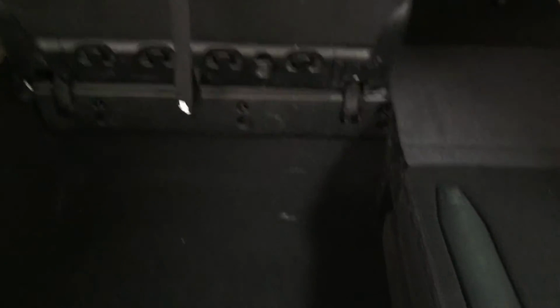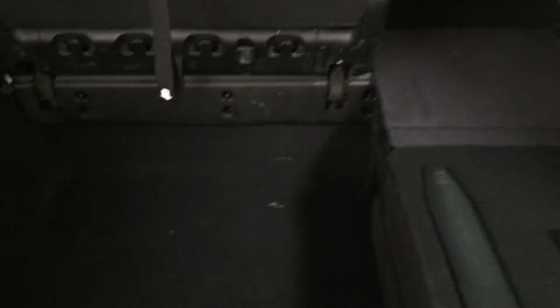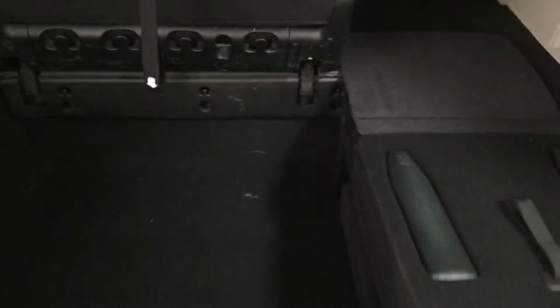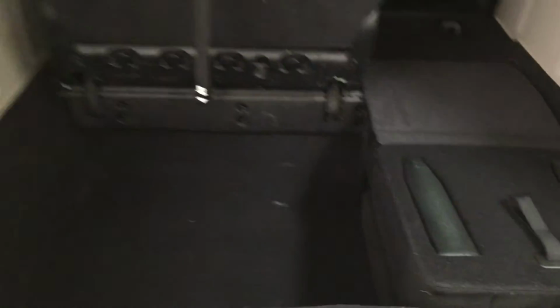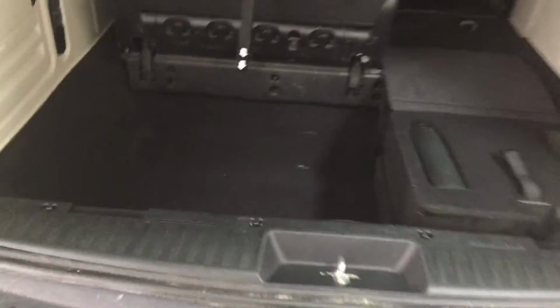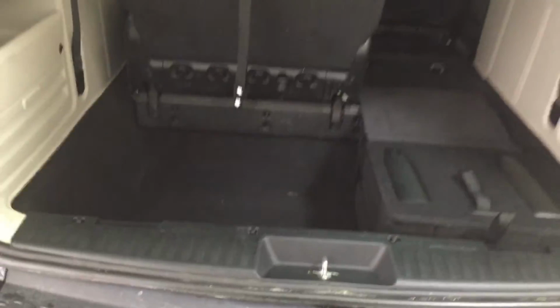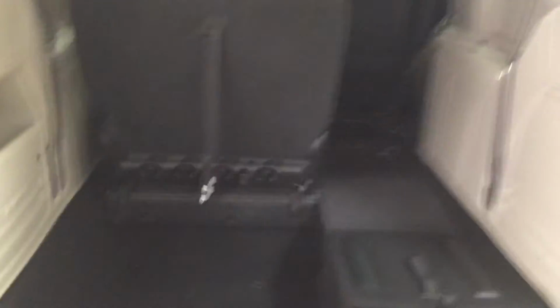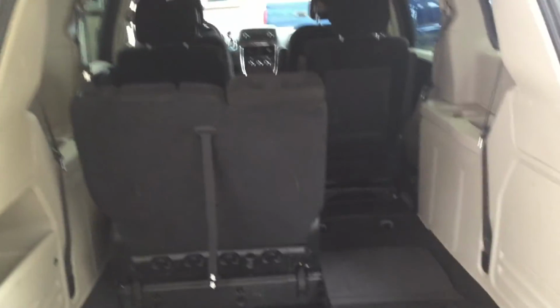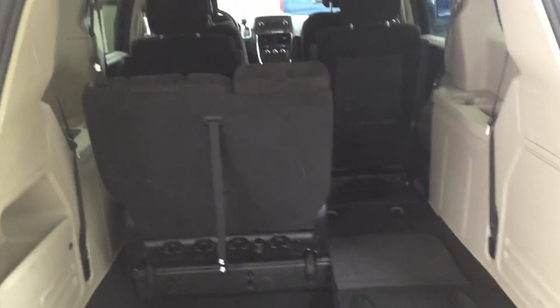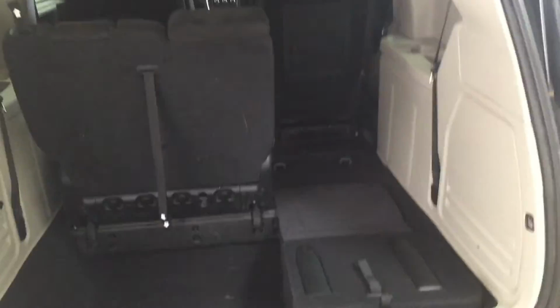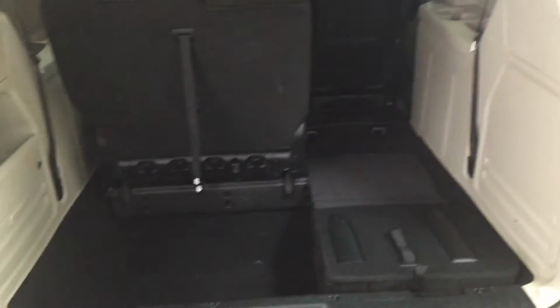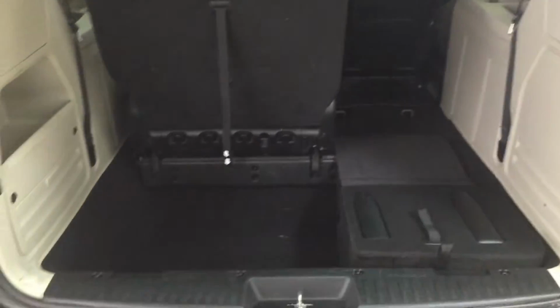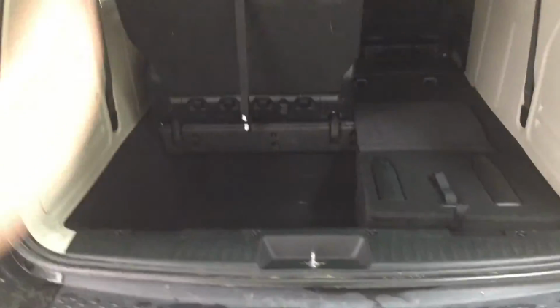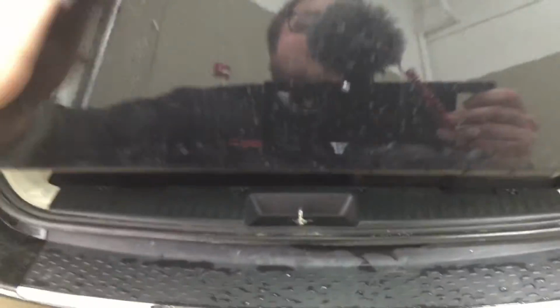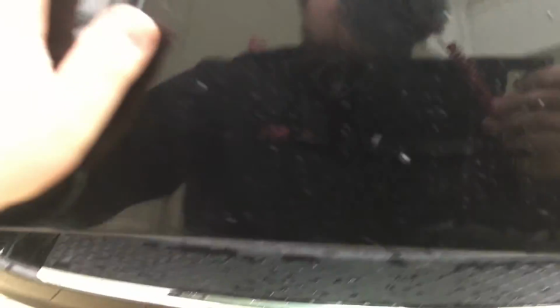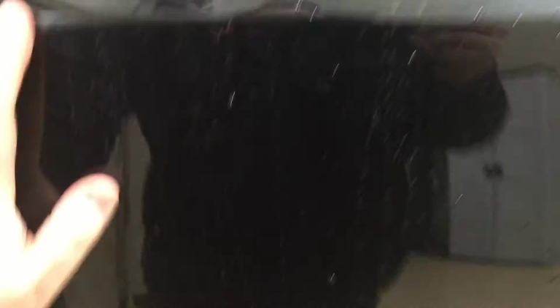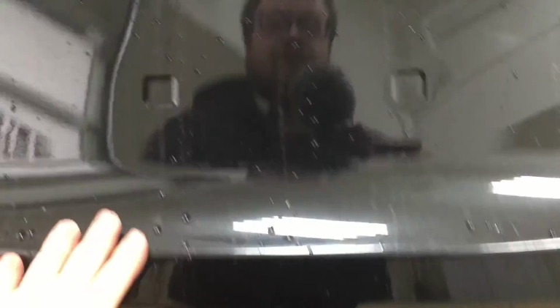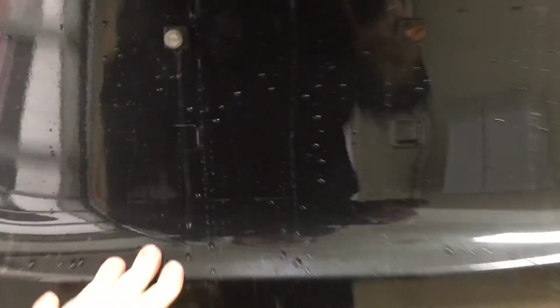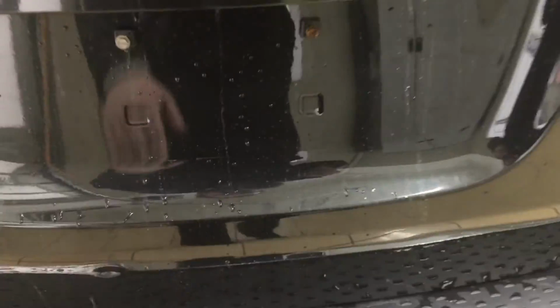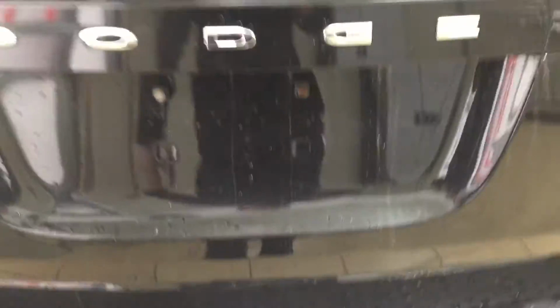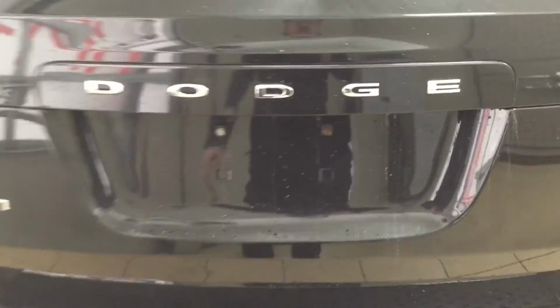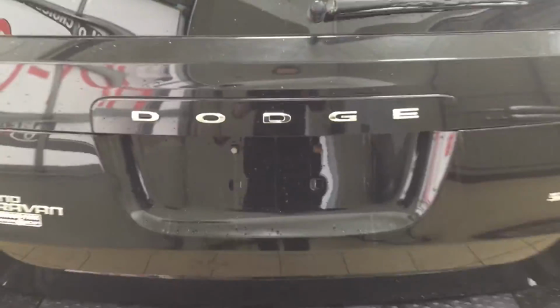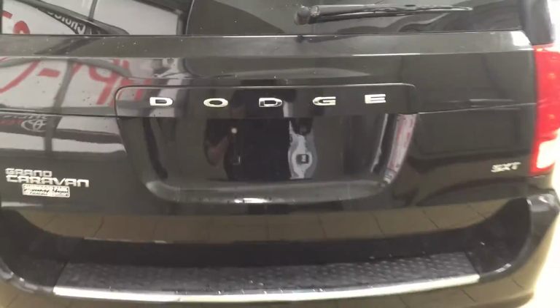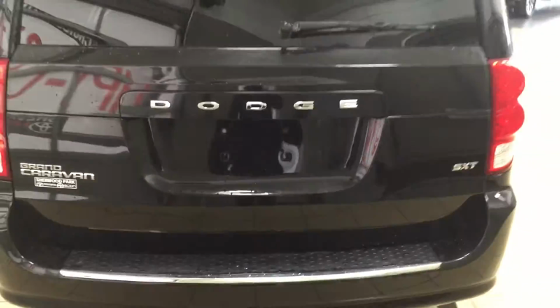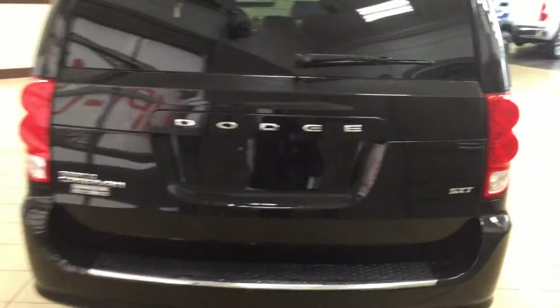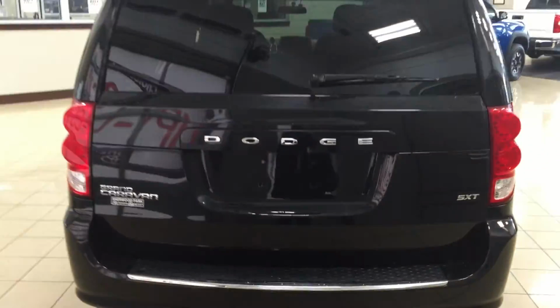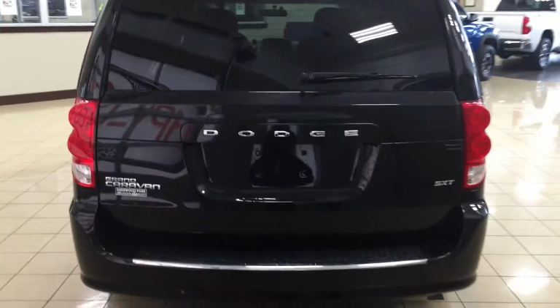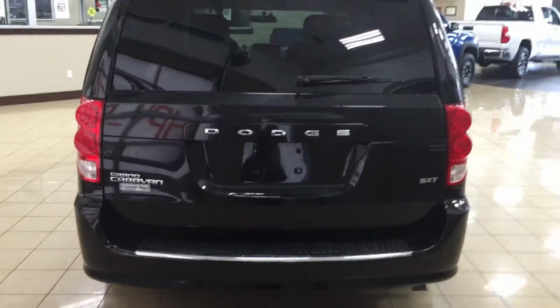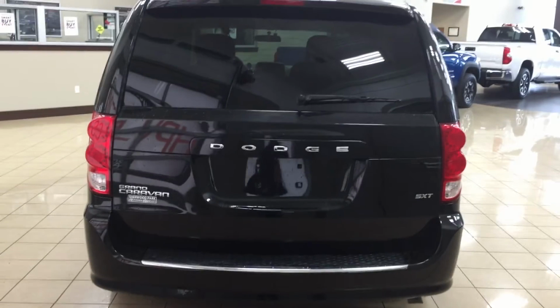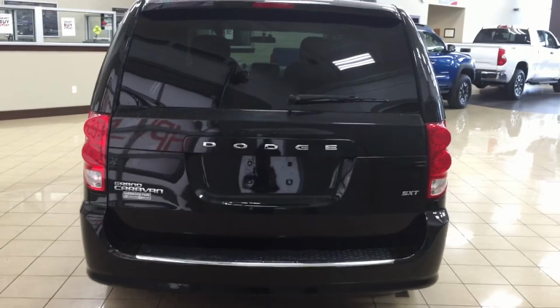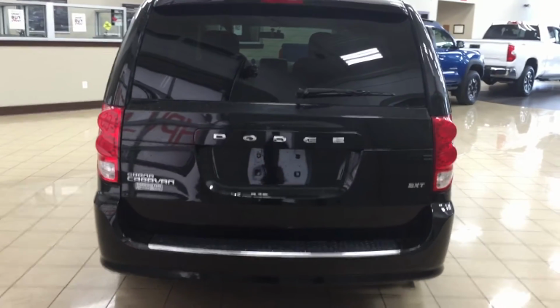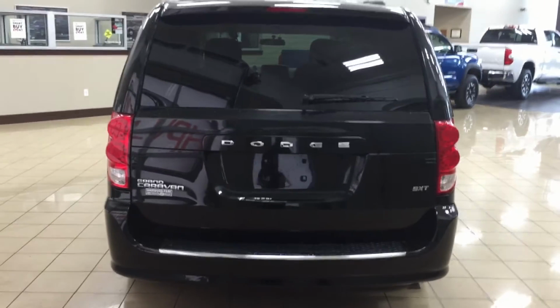The nice thing with this stow-and-go seating is if you need all the cargo capacity, you can actually fold down all the seats. That's one of the things I like with this Dodge Grand Caravan — the stow-and-go seating.